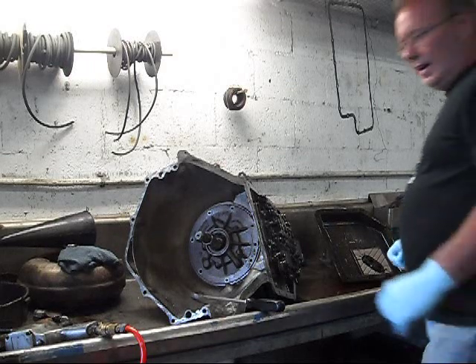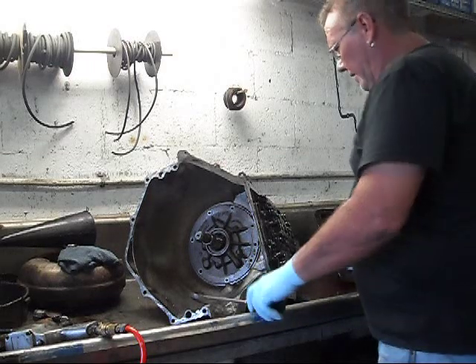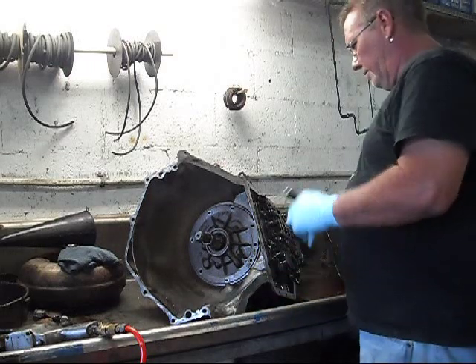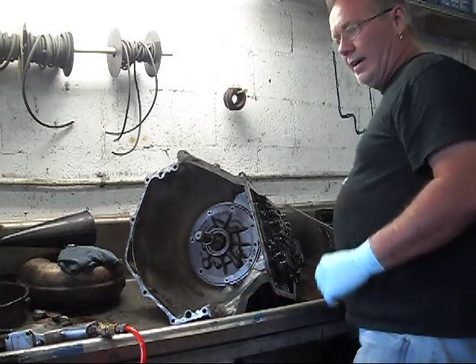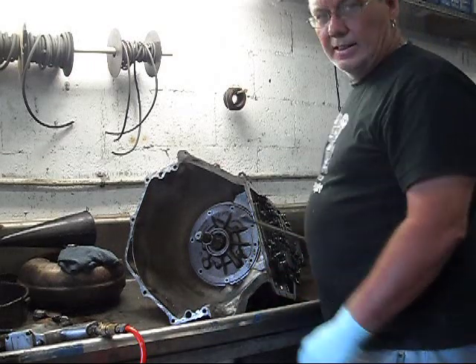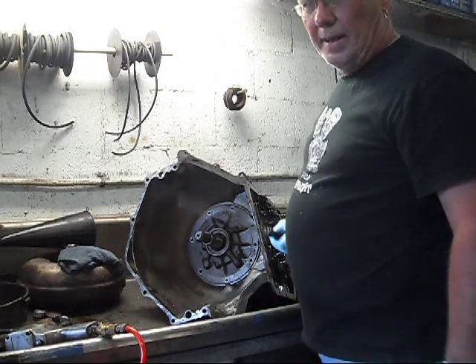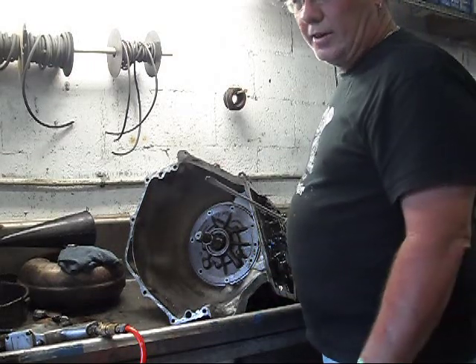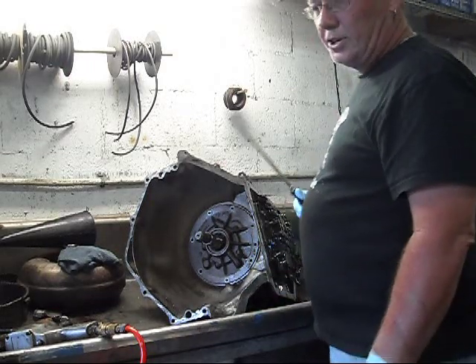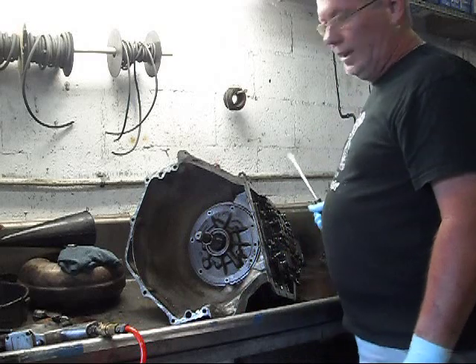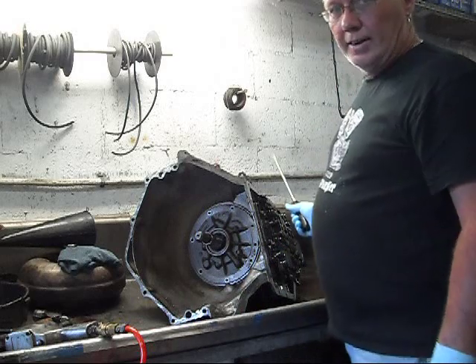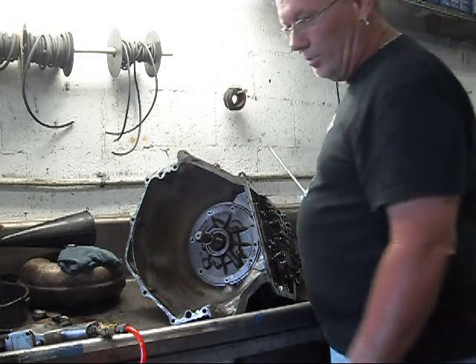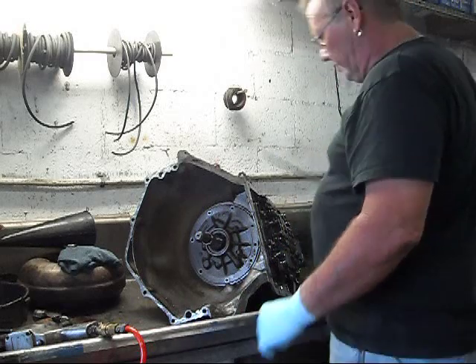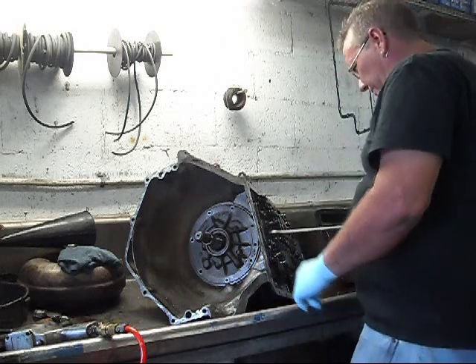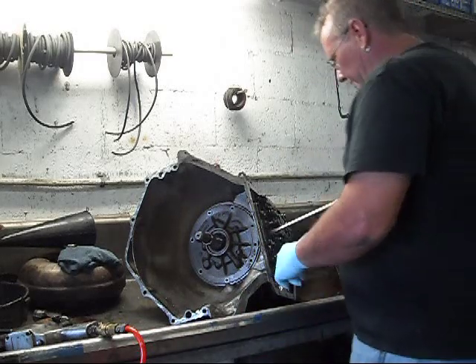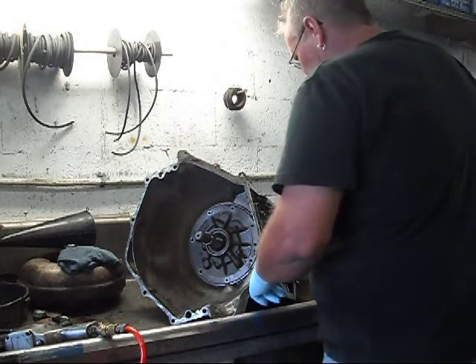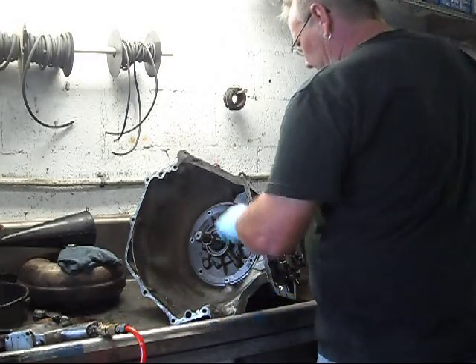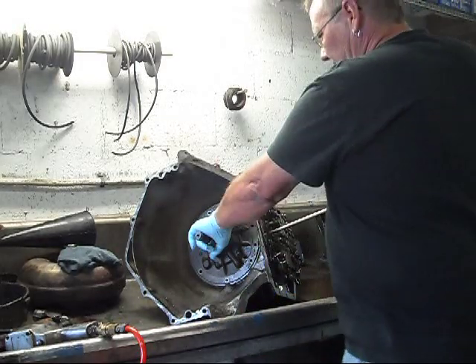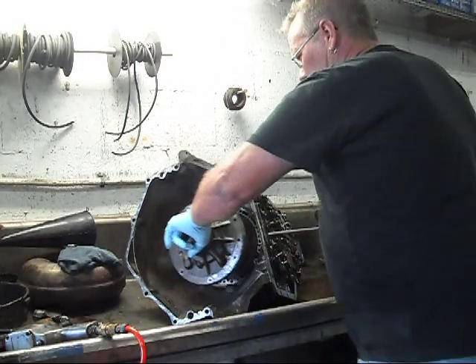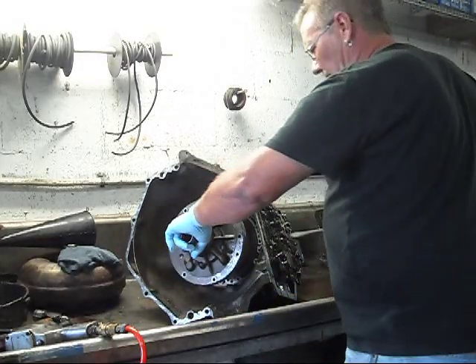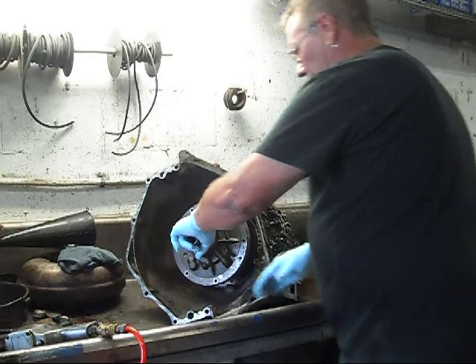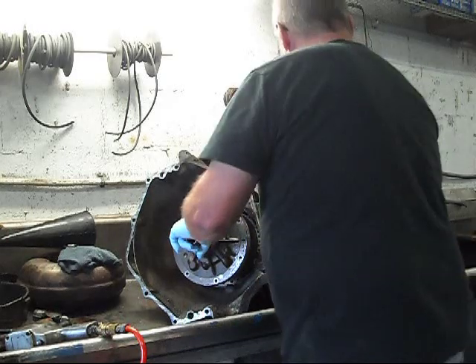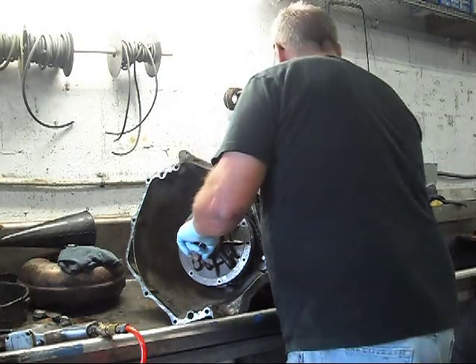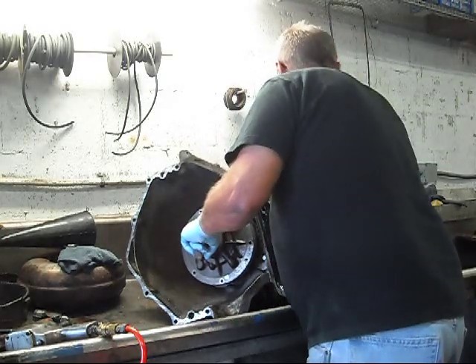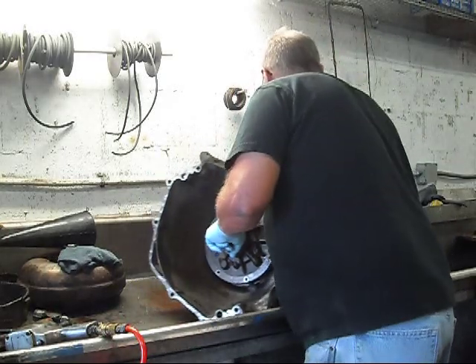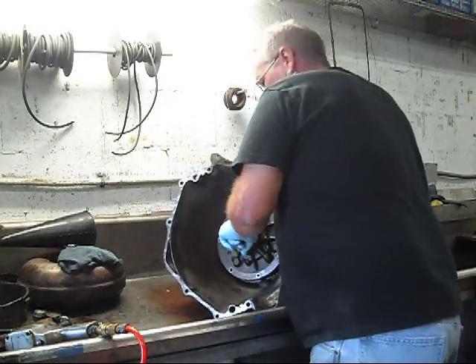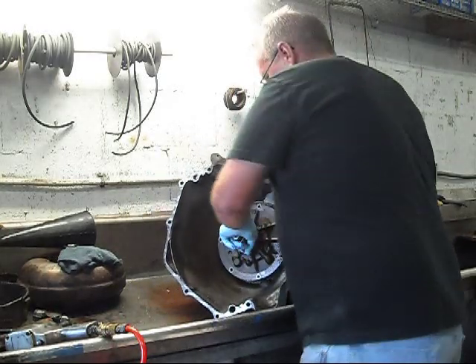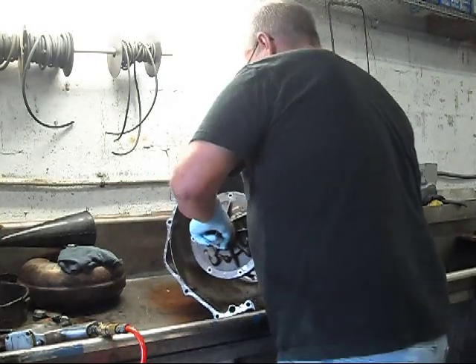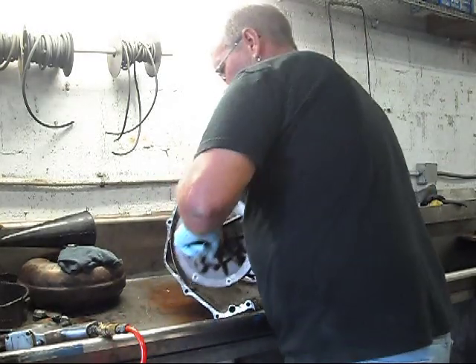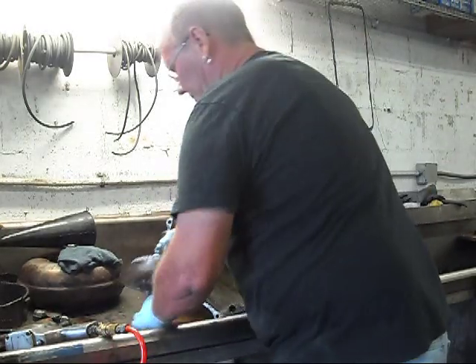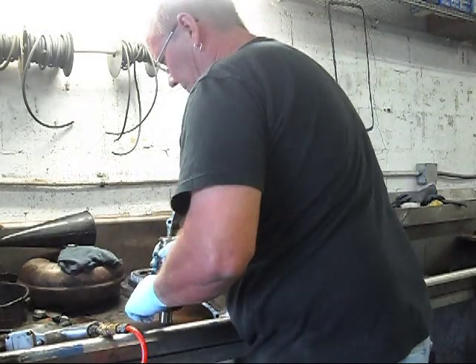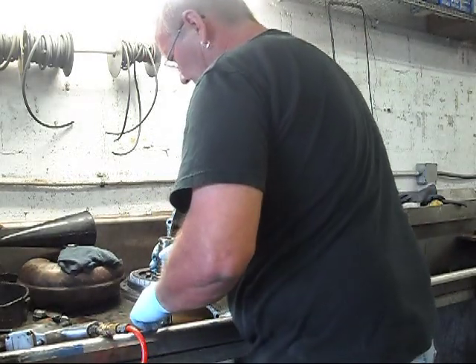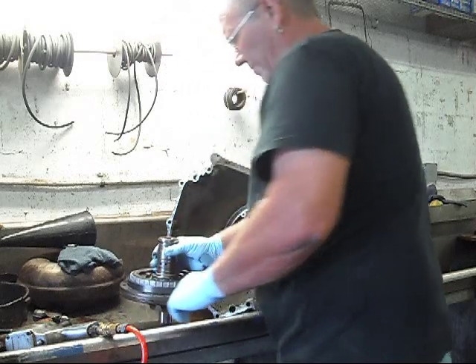Now we're getting ready to take the pump out of this transmission and look at the internal parts.